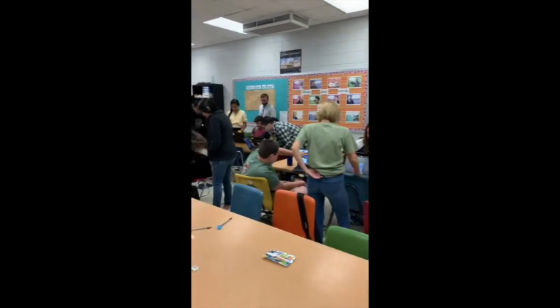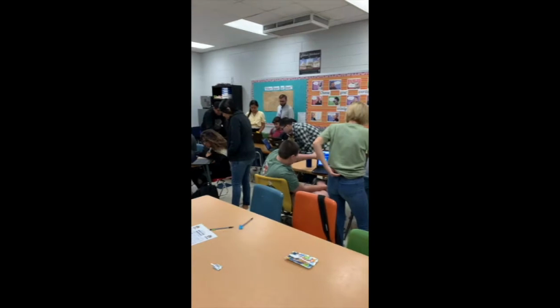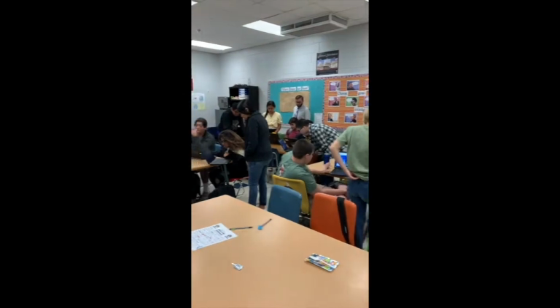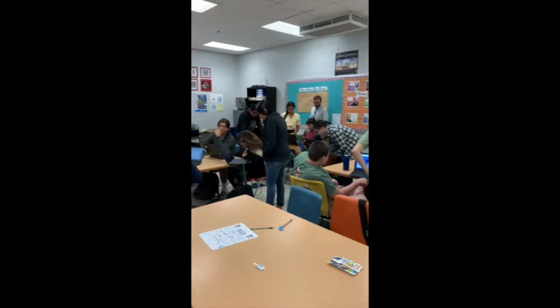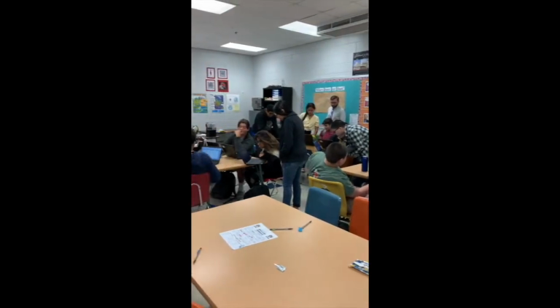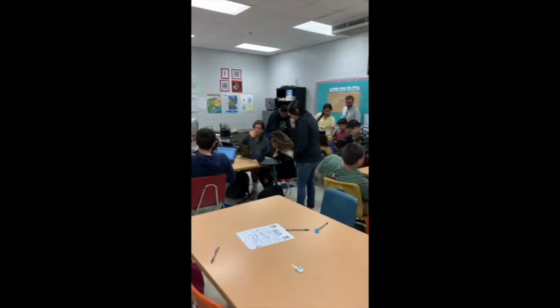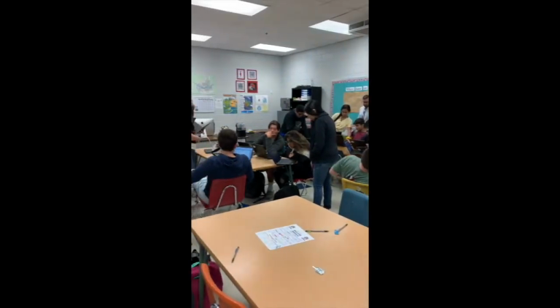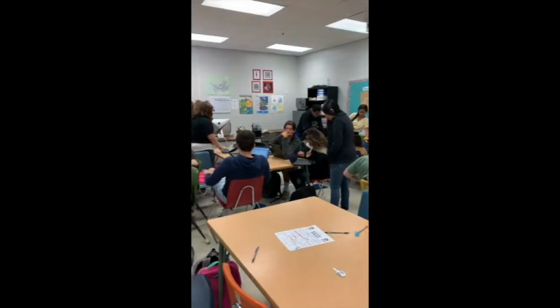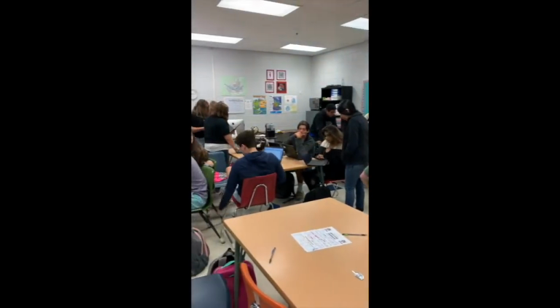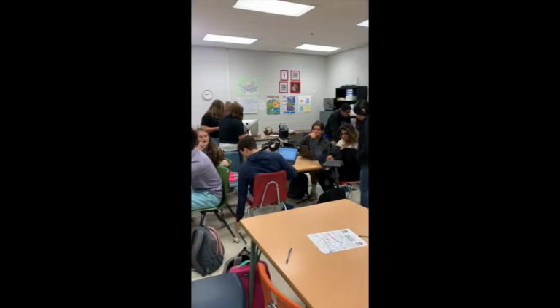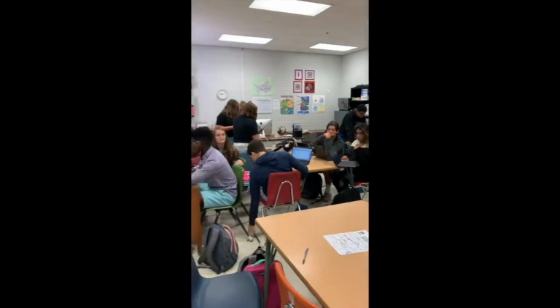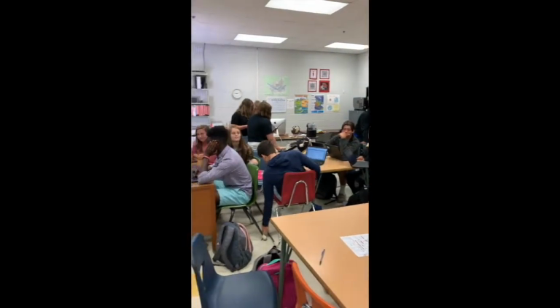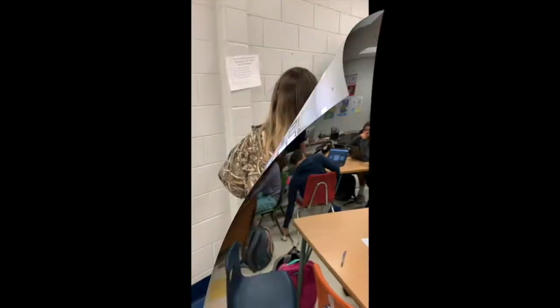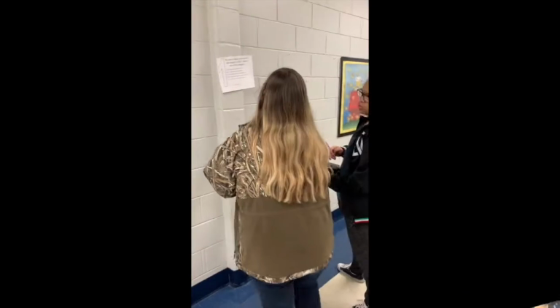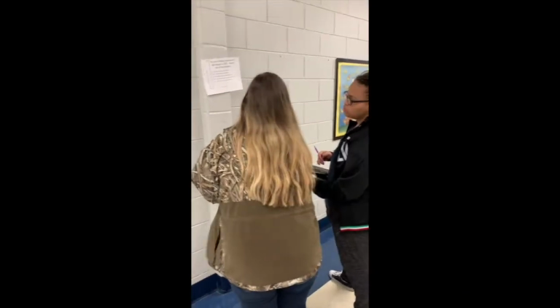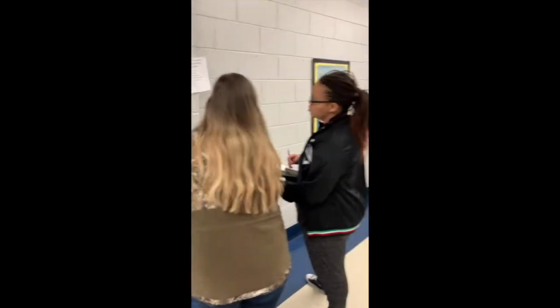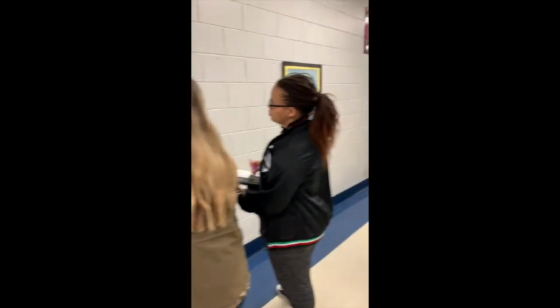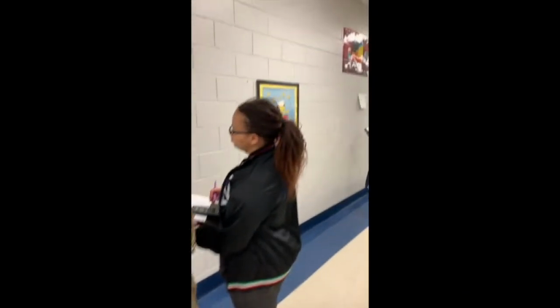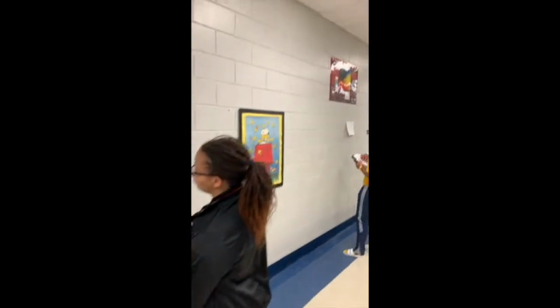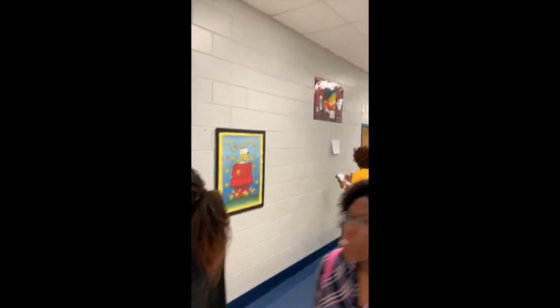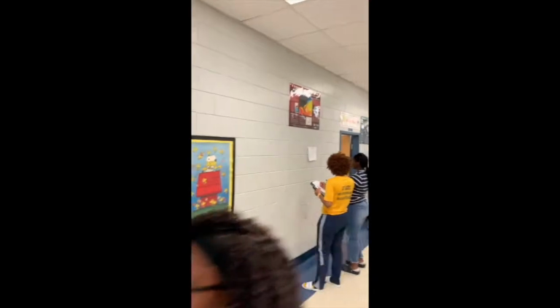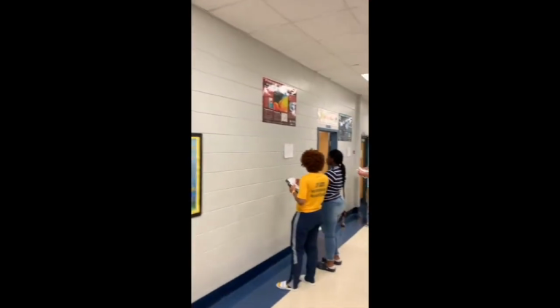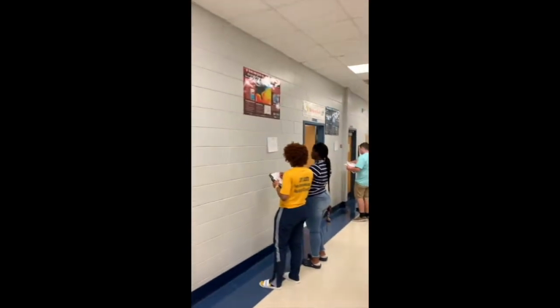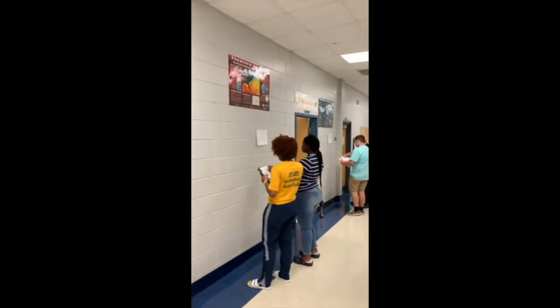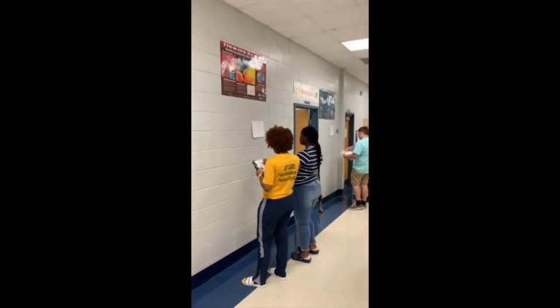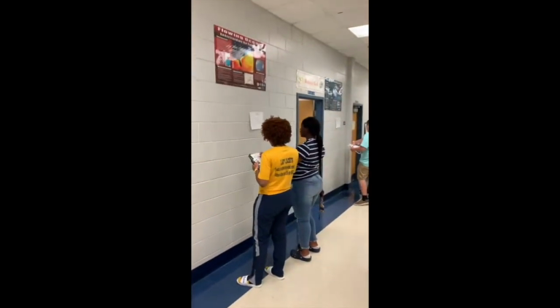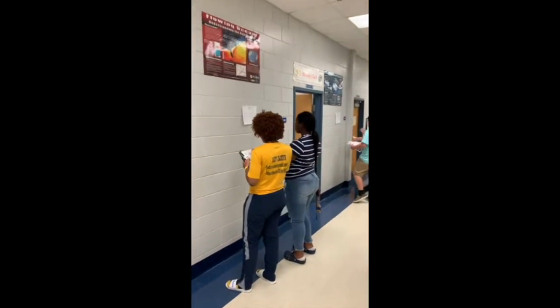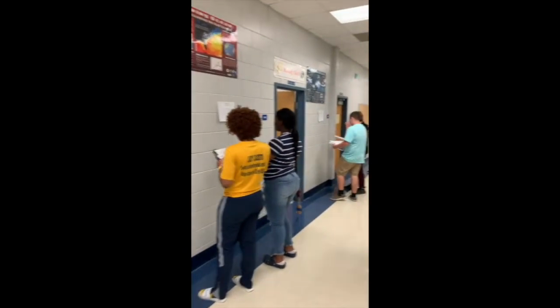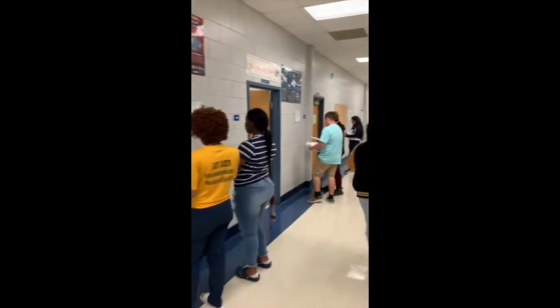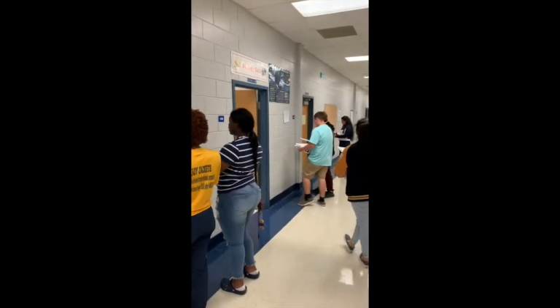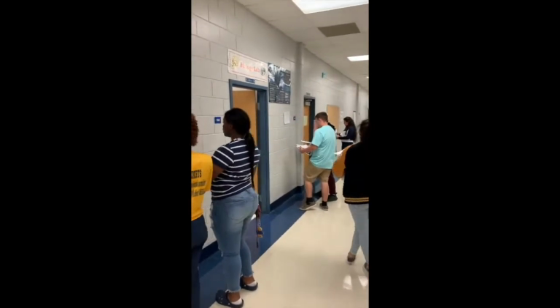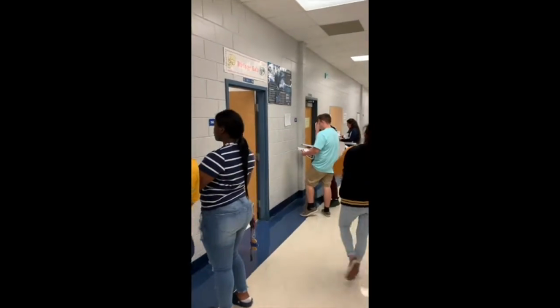Here you can see some of our high school students using Quizlet Live and playing Math Clue to learn content. Jeff Davis High is off to a great start.